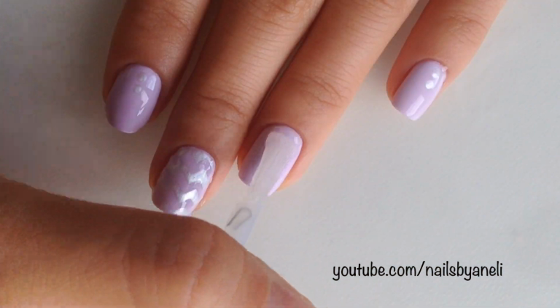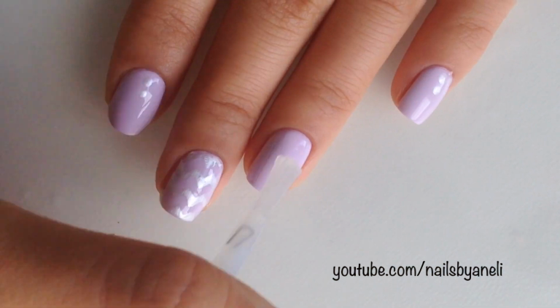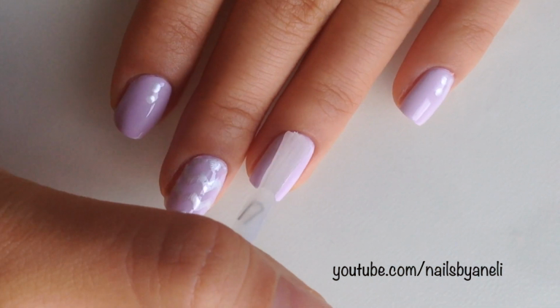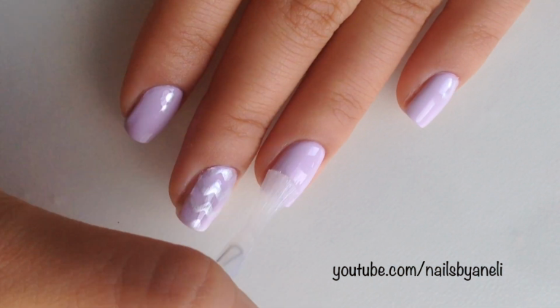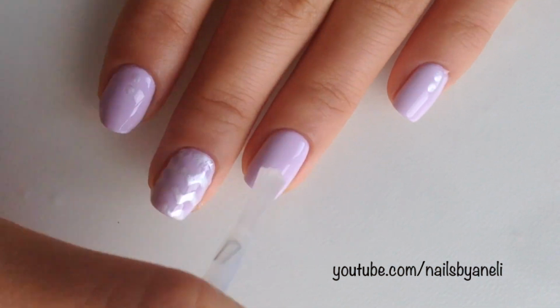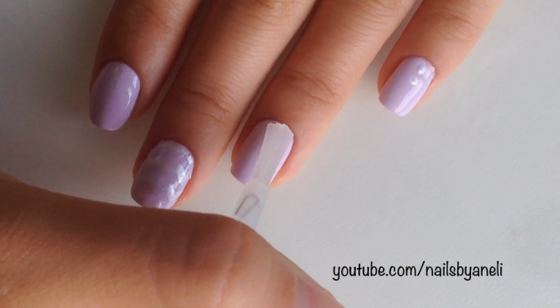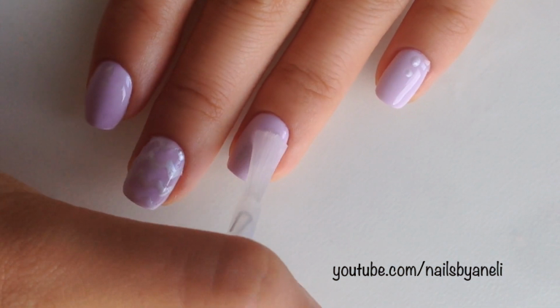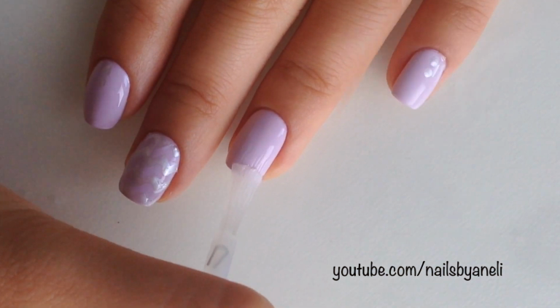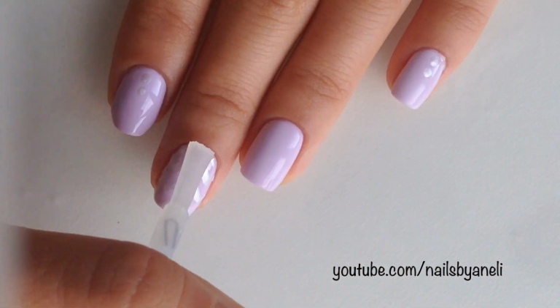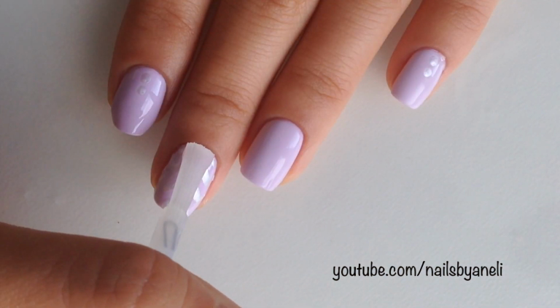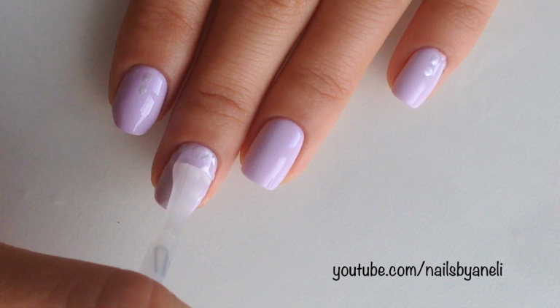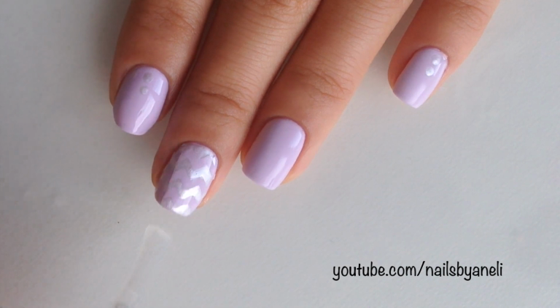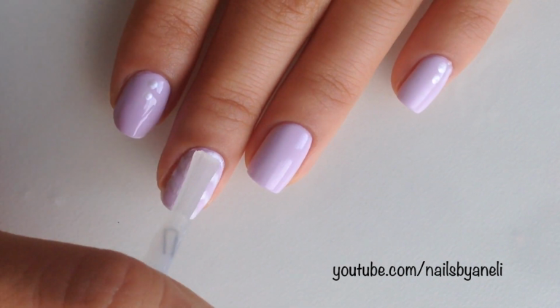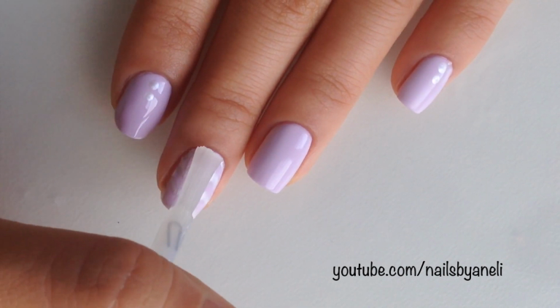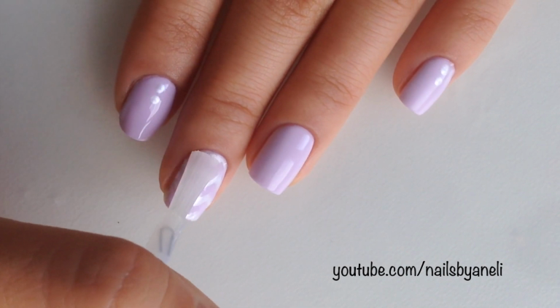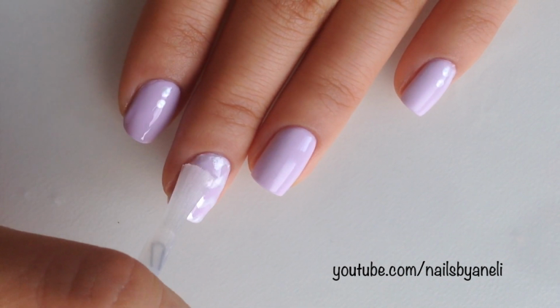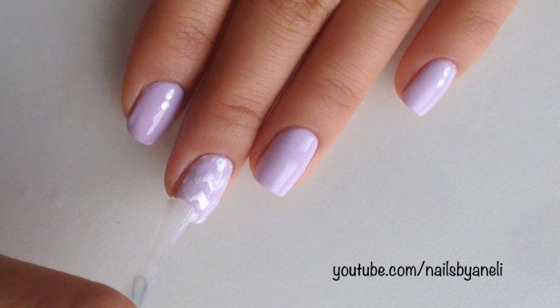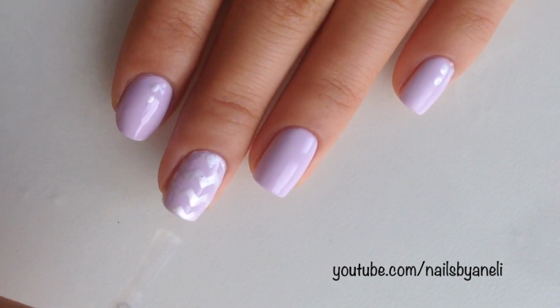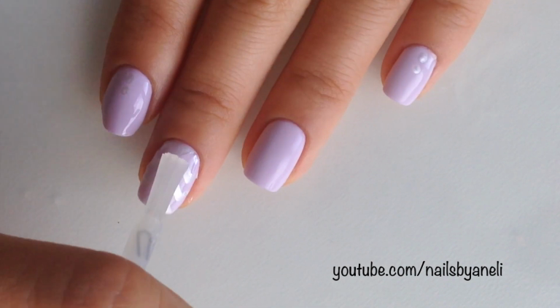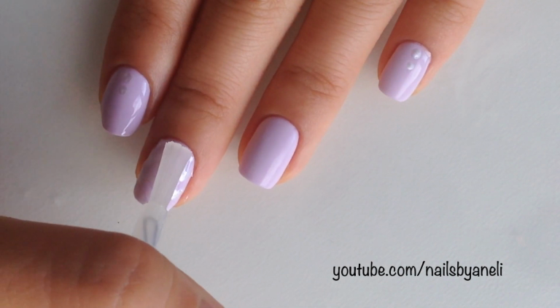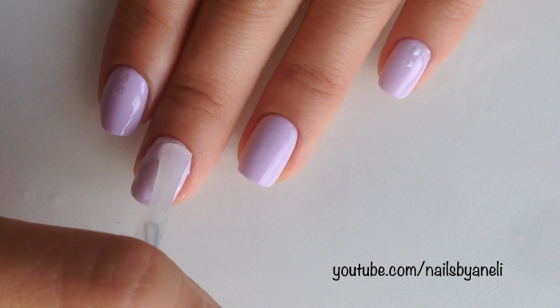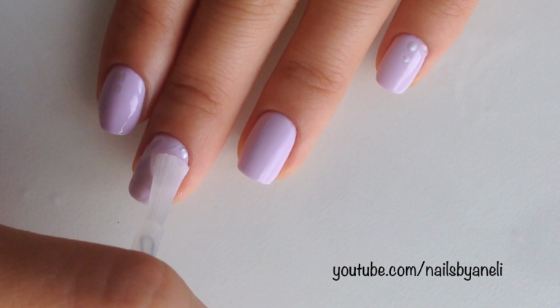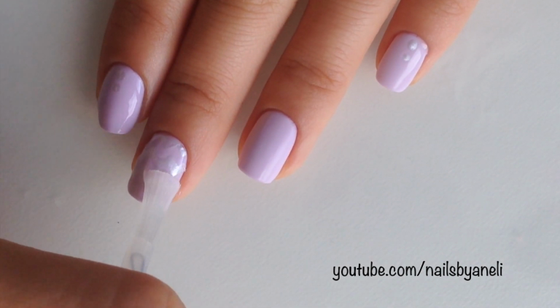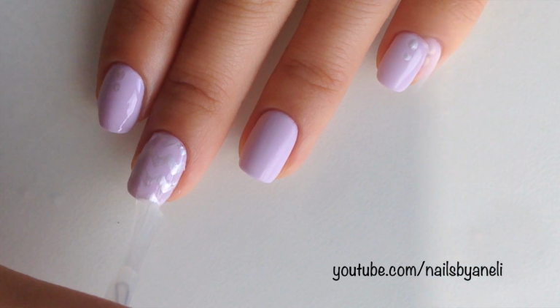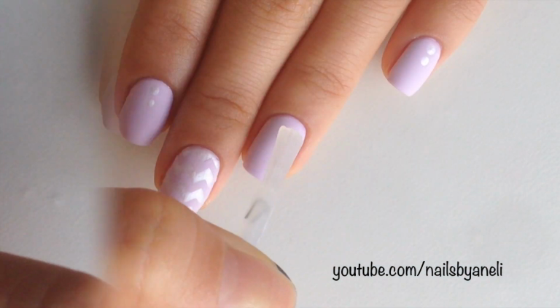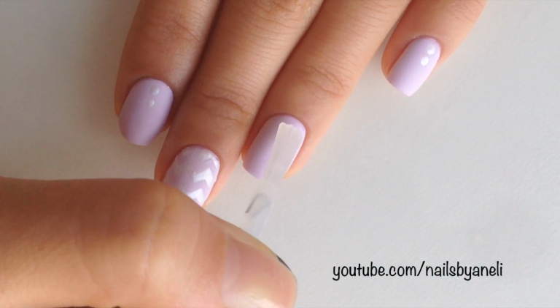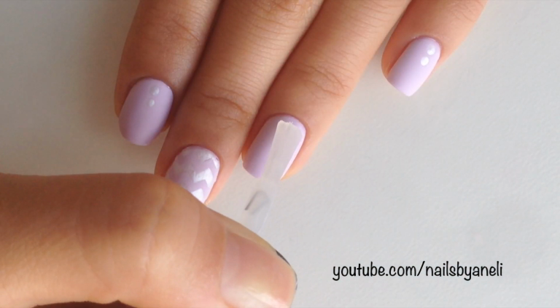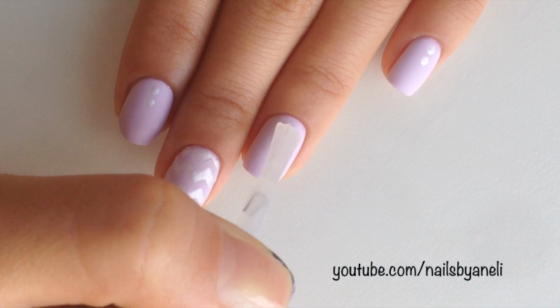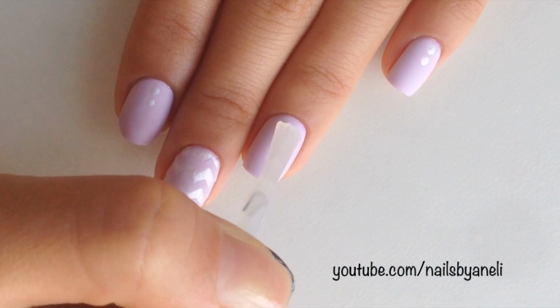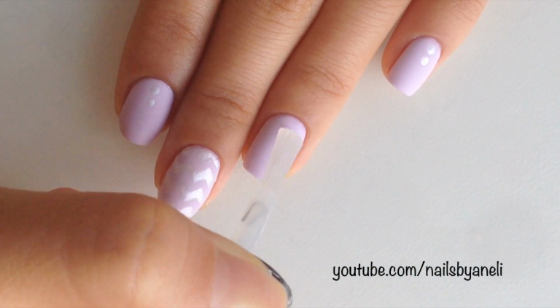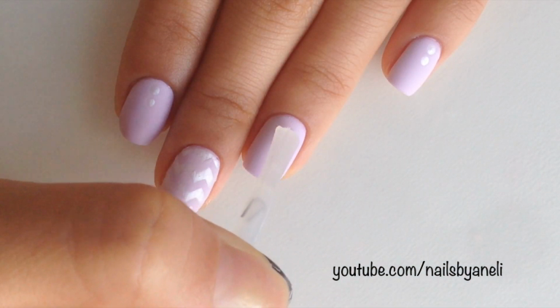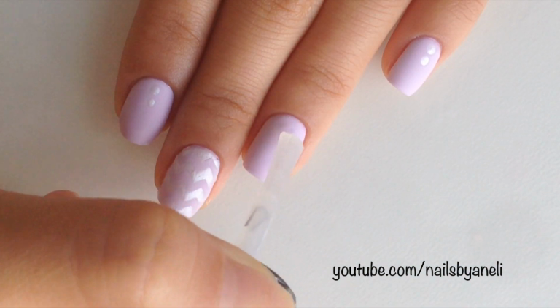Now I'm just going to apply a matte top coat to all of my nails. Apply a little bit of top coat and then place the bow on your nail.